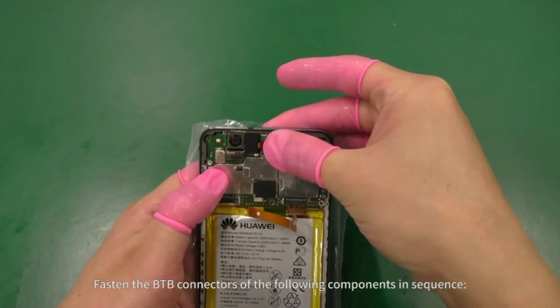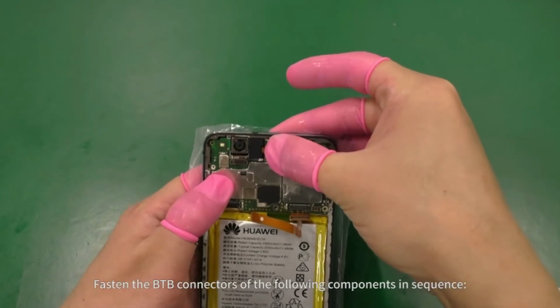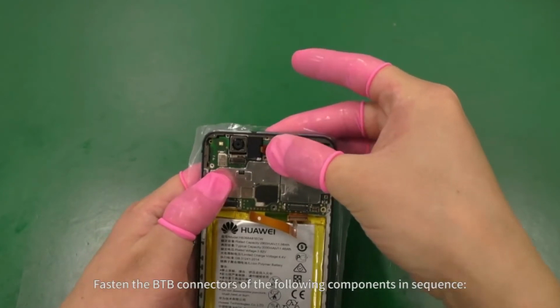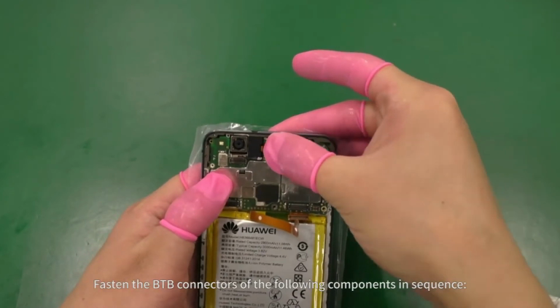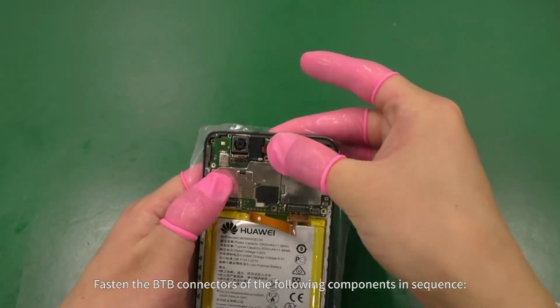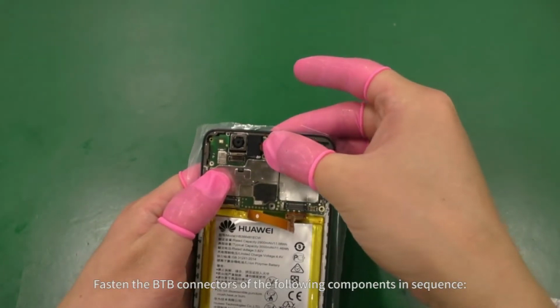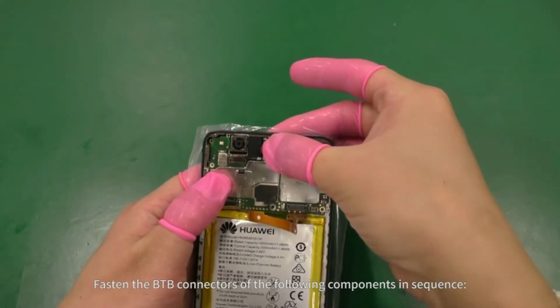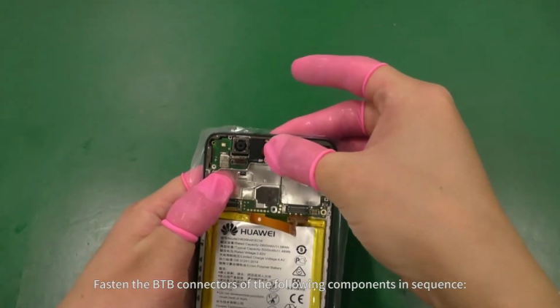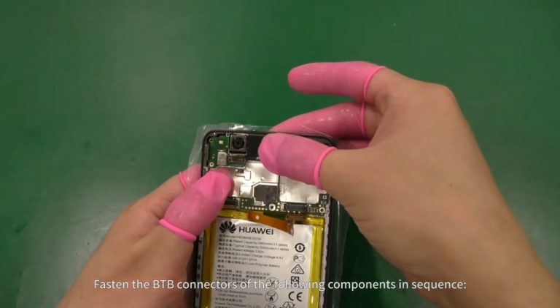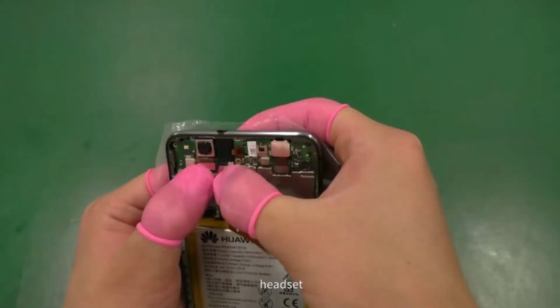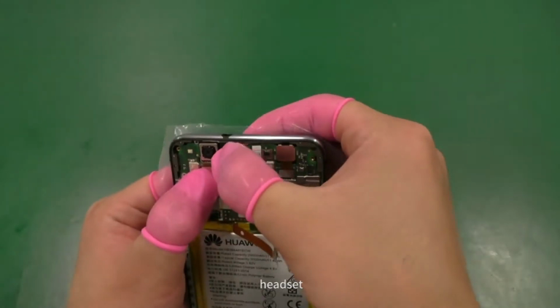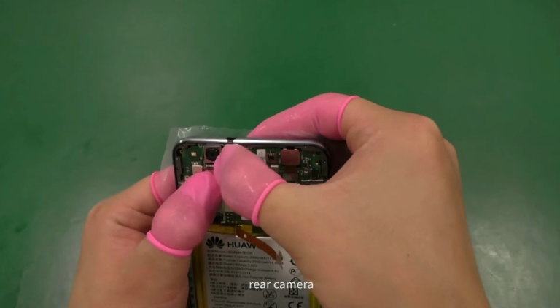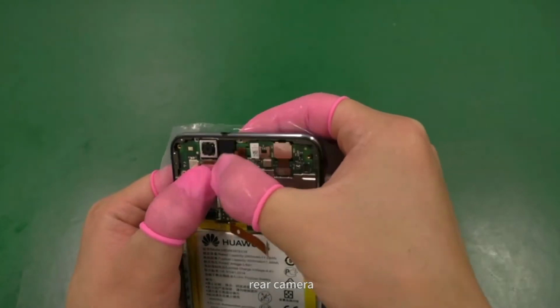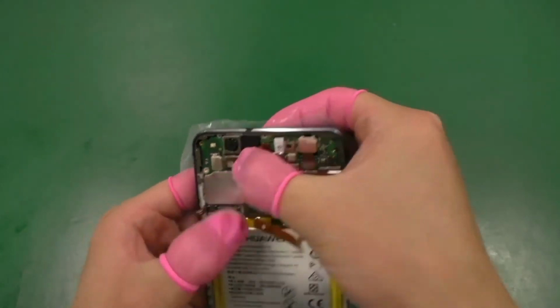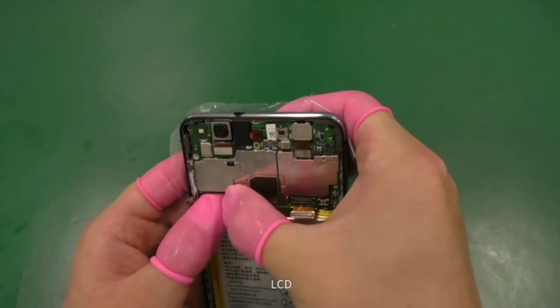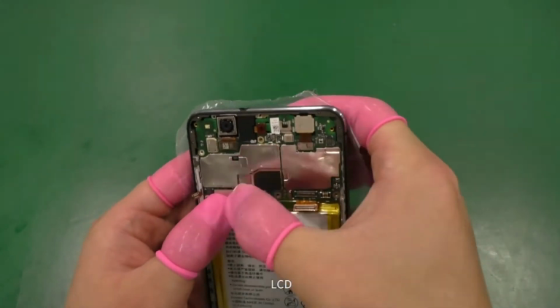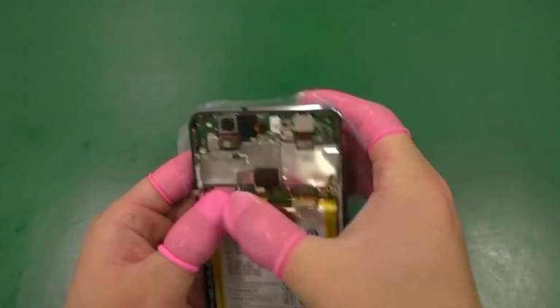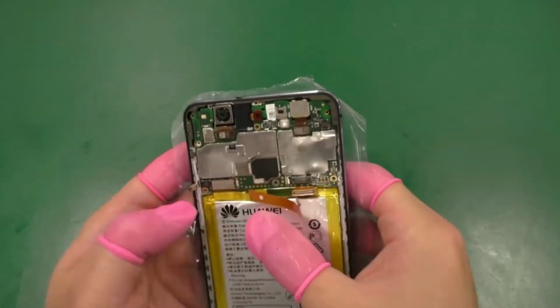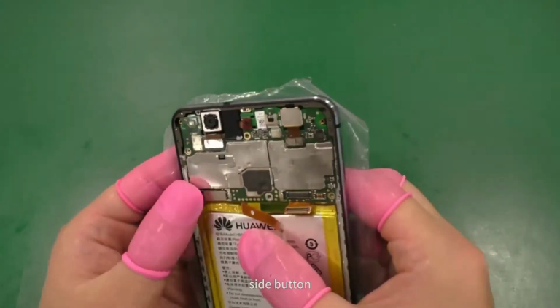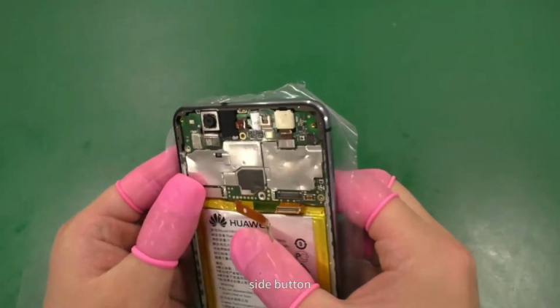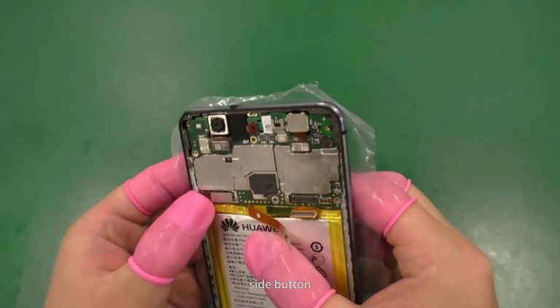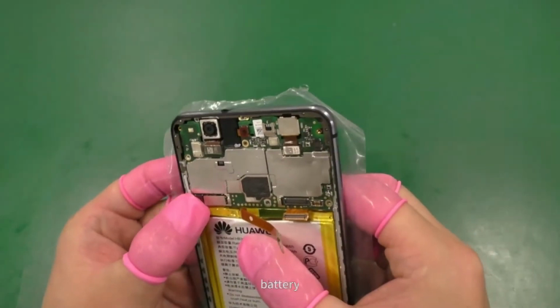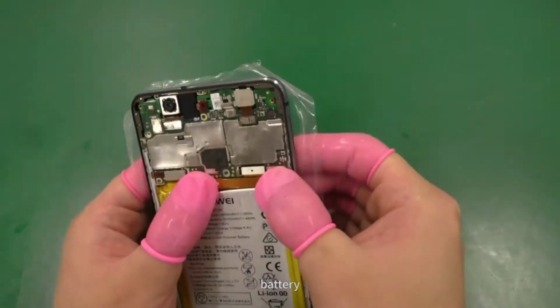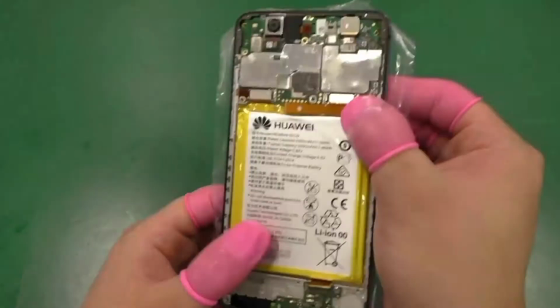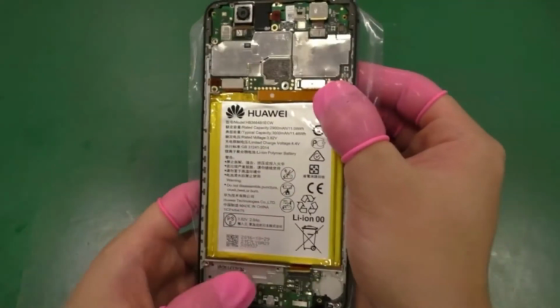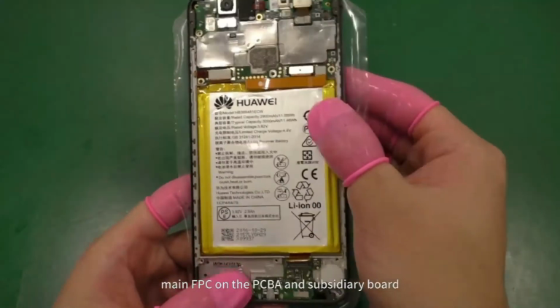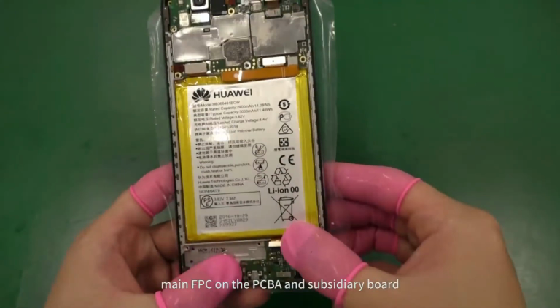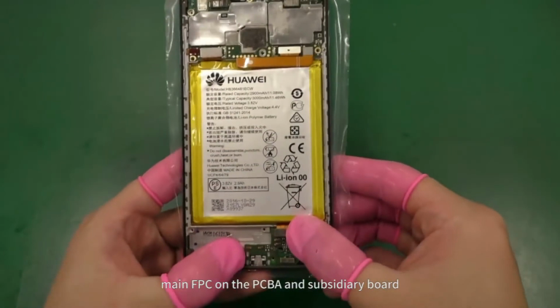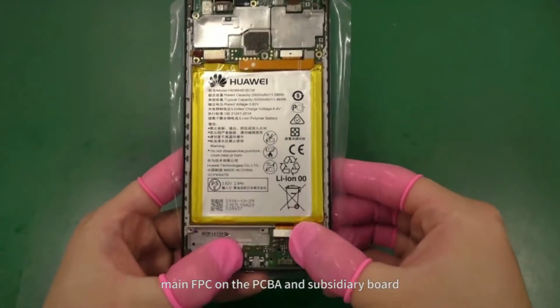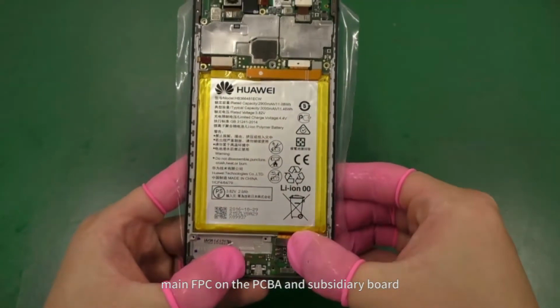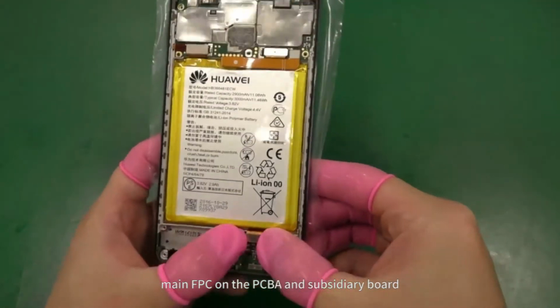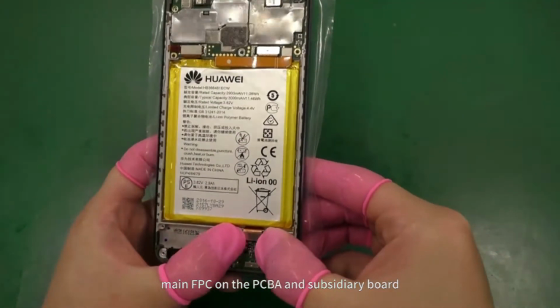Fasten the B2B connectors of the following components in sequence: headset, rear camera, LCD, side button, side button, battery, main FPC on the PCBA and subsidiary board.